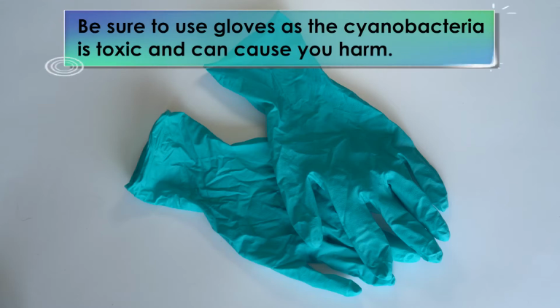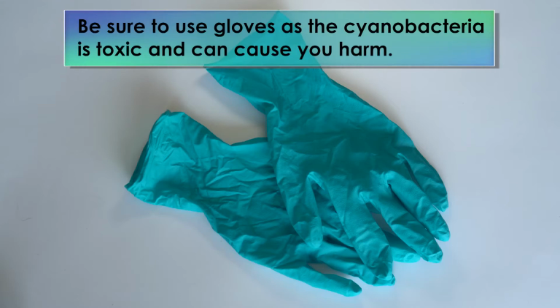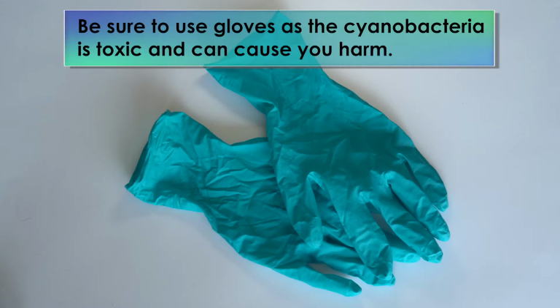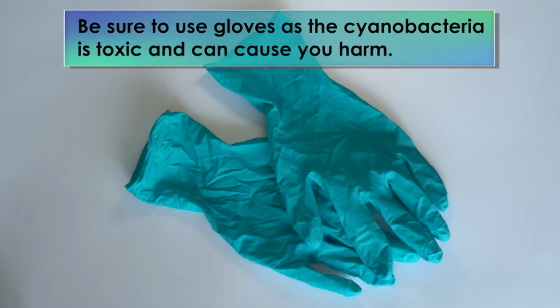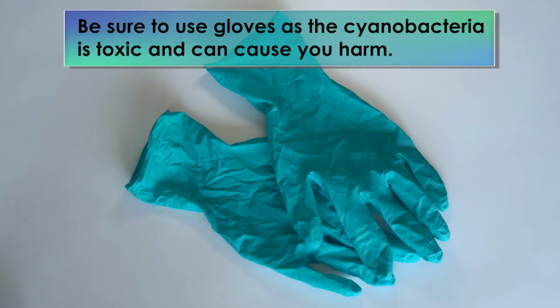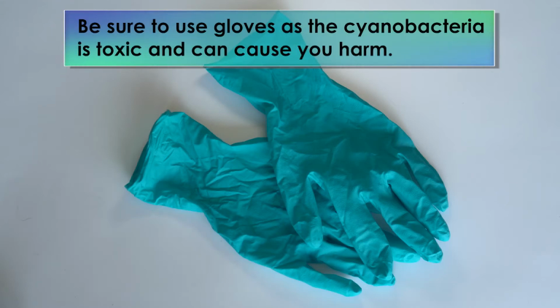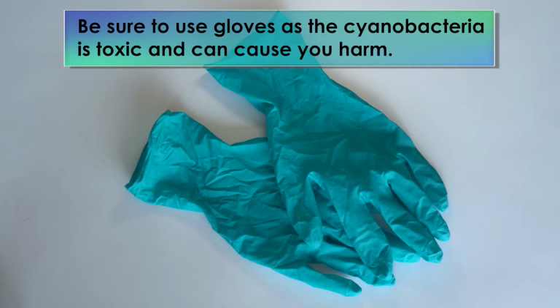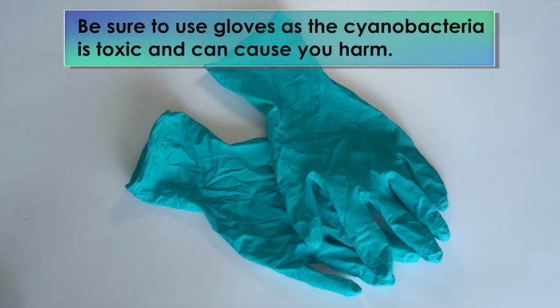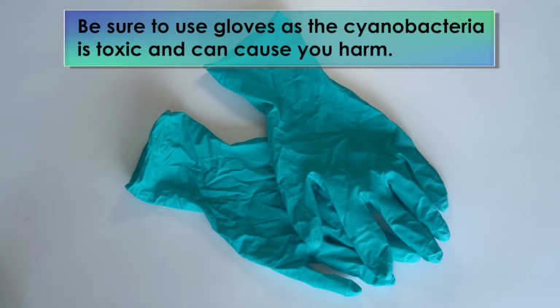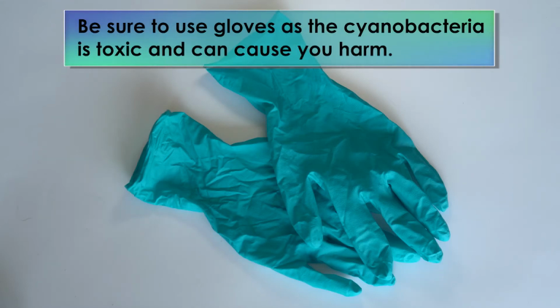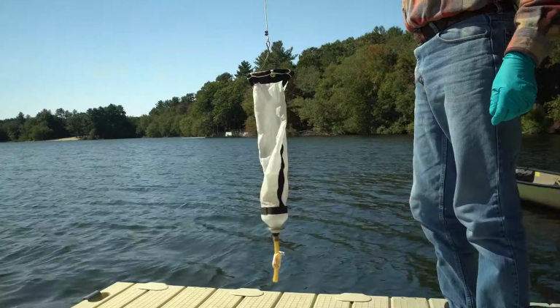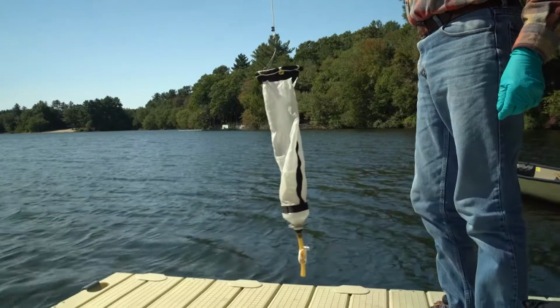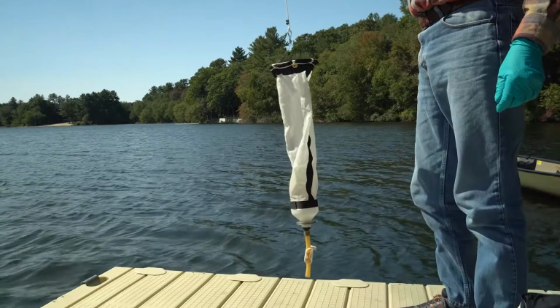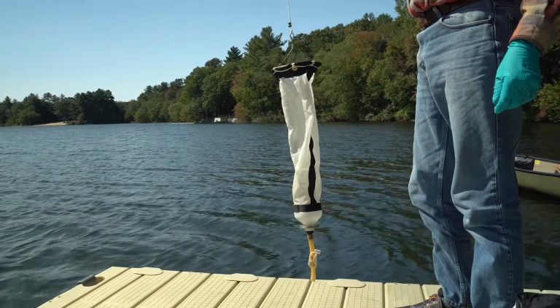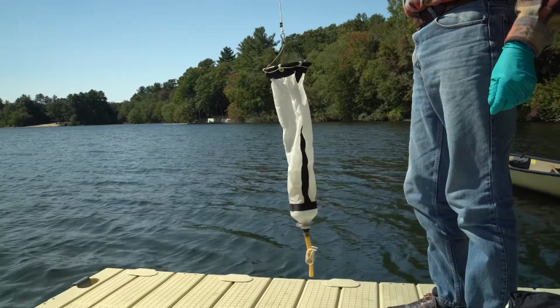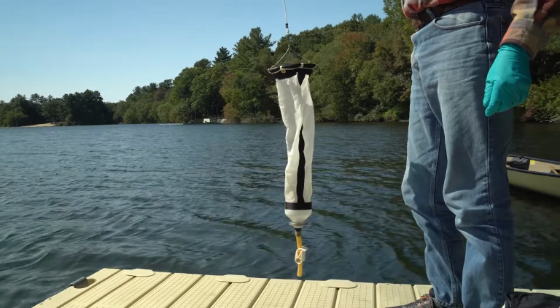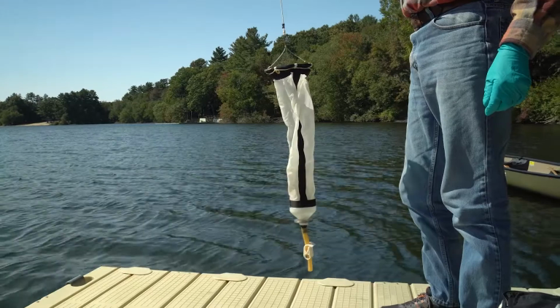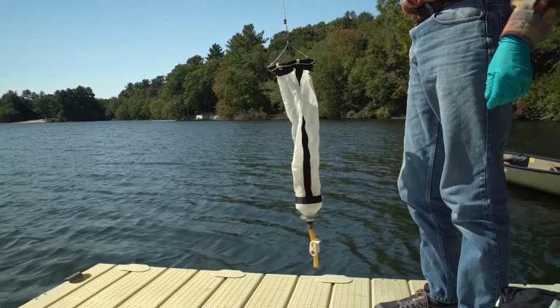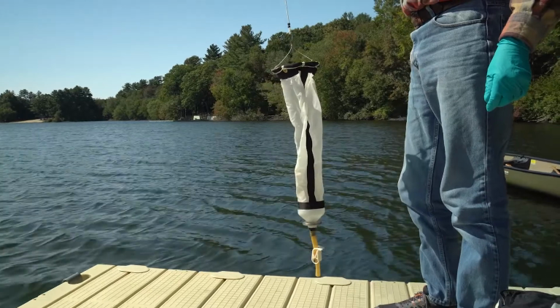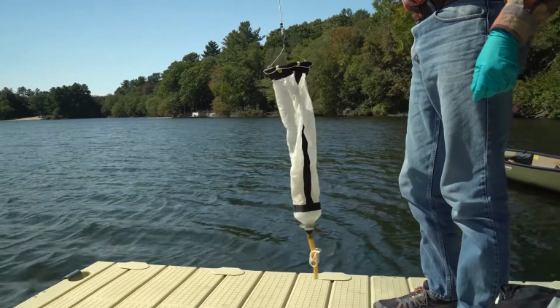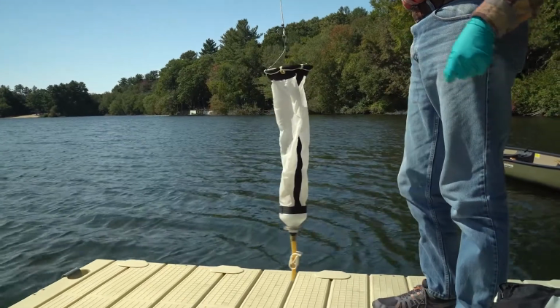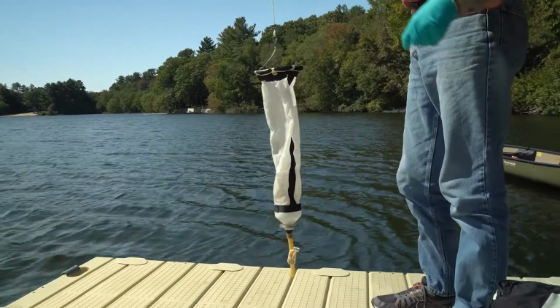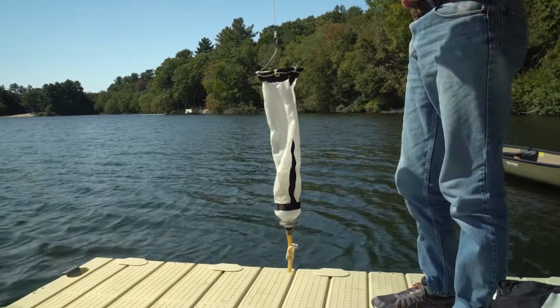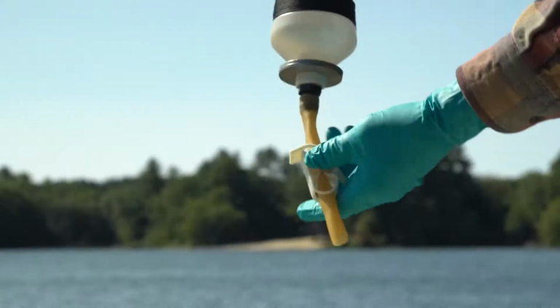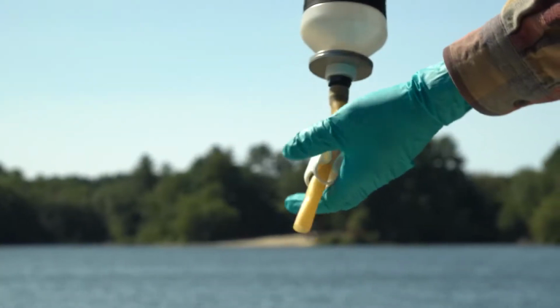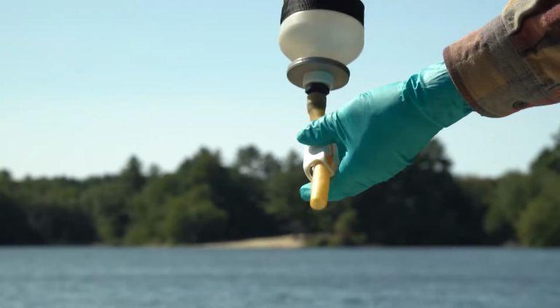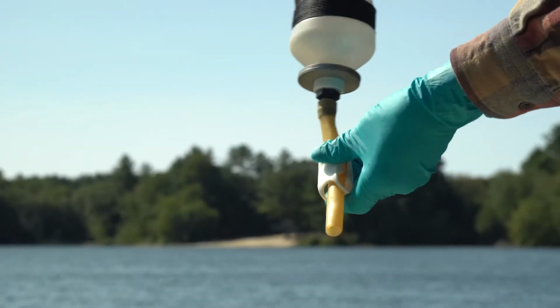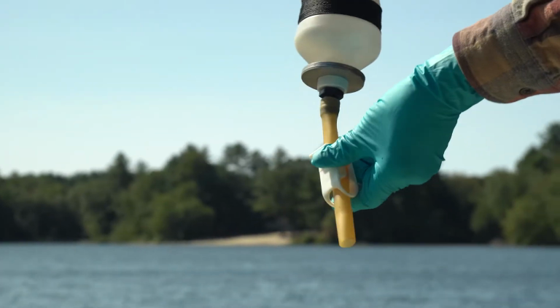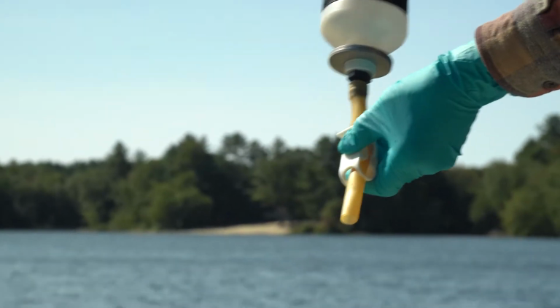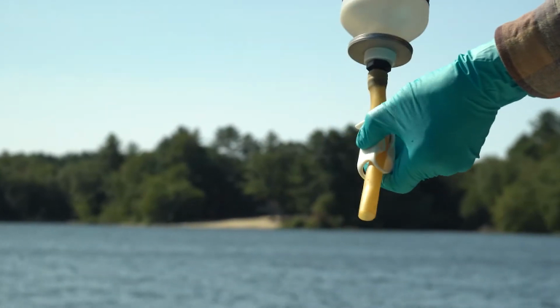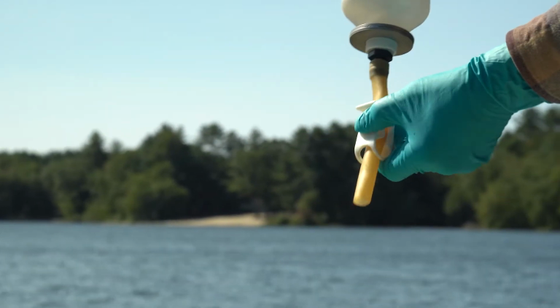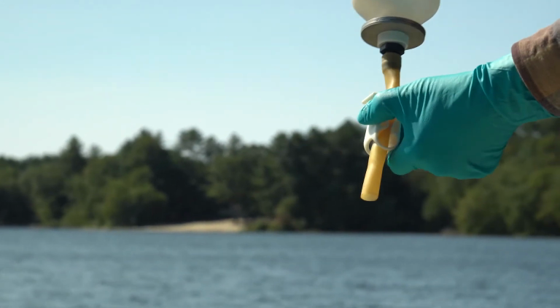Remember to always use gloves when handling cyanobacteria. The plankton net is a 53 micron net with a rope attached to the top and a clip attached to the bottom so you can collect samples.